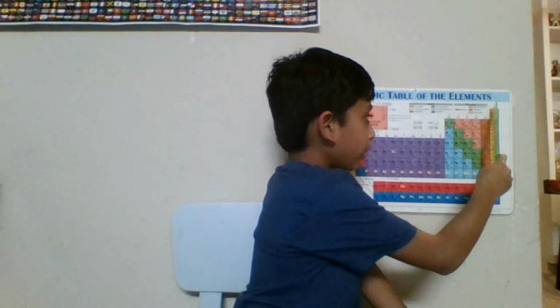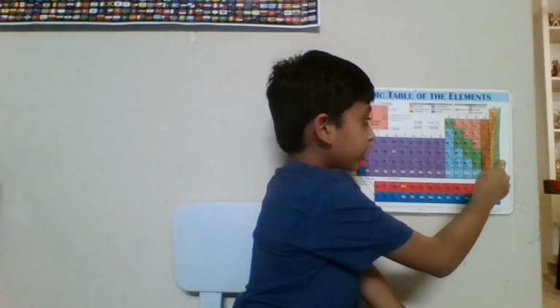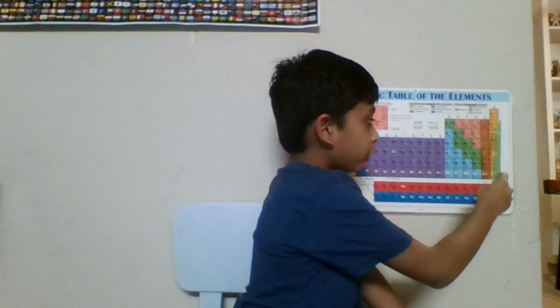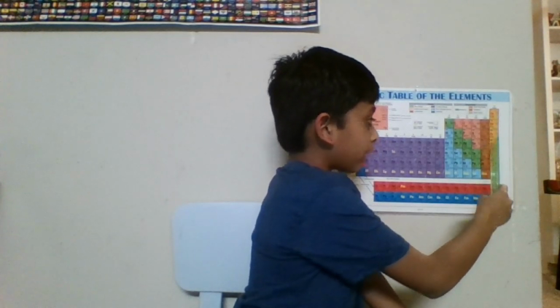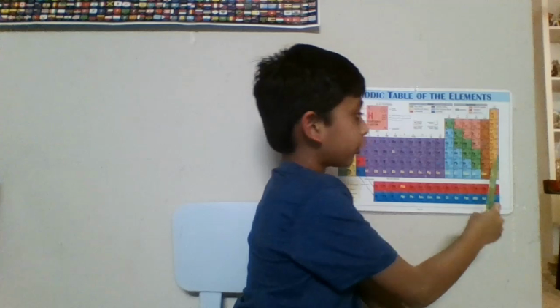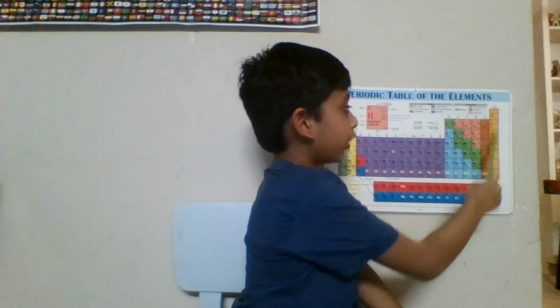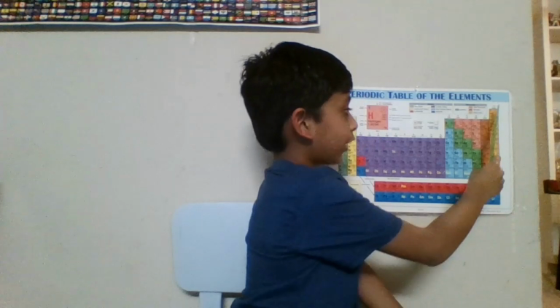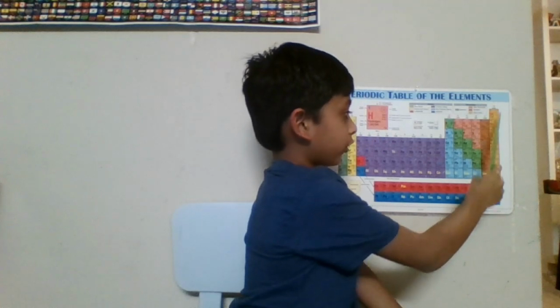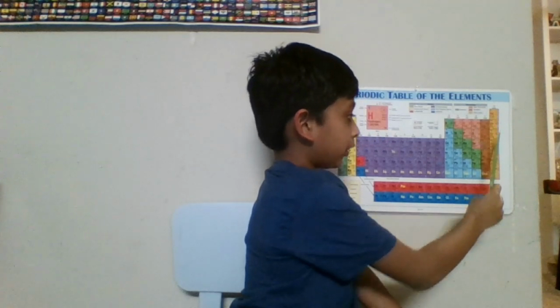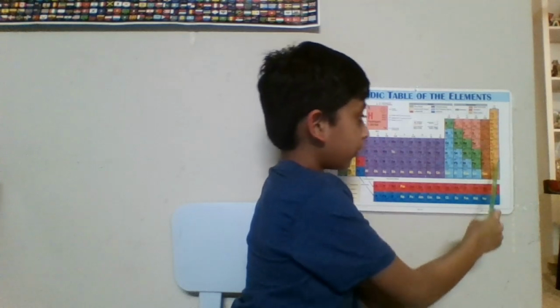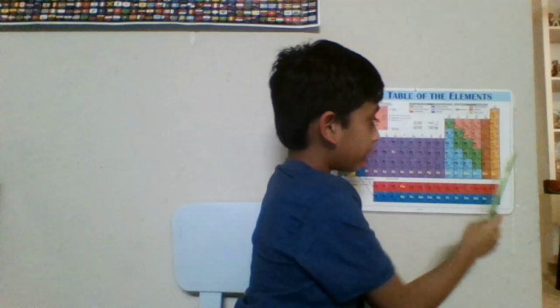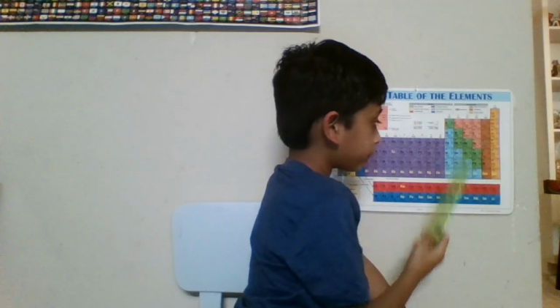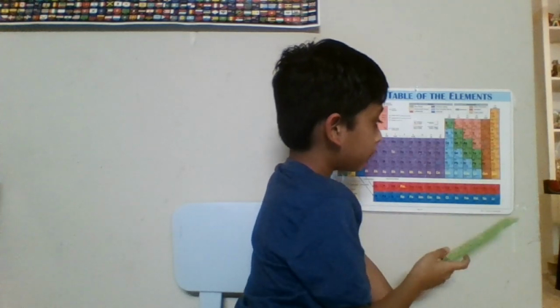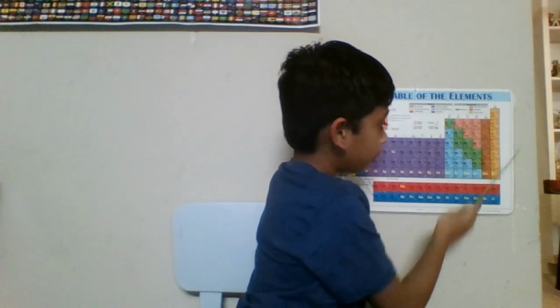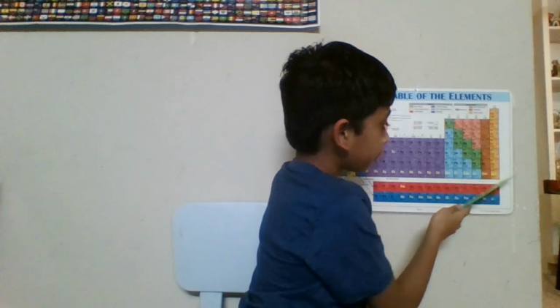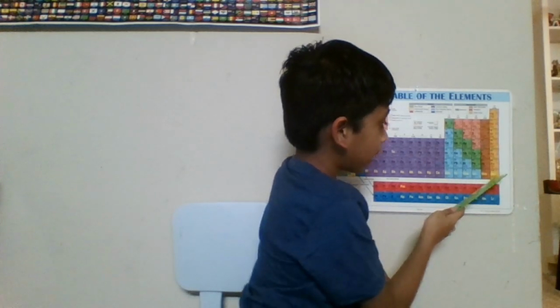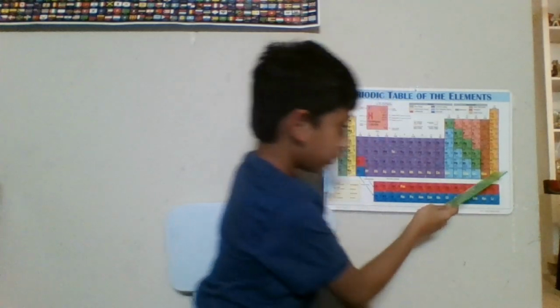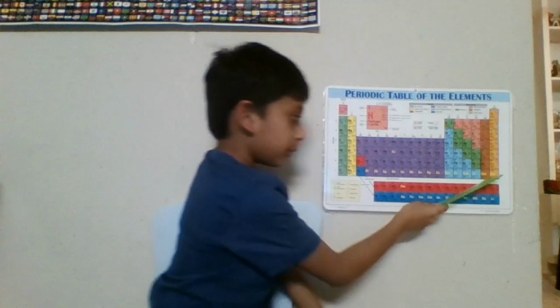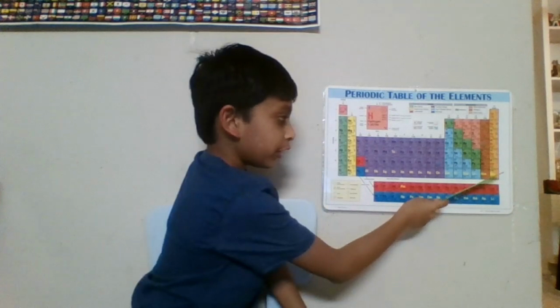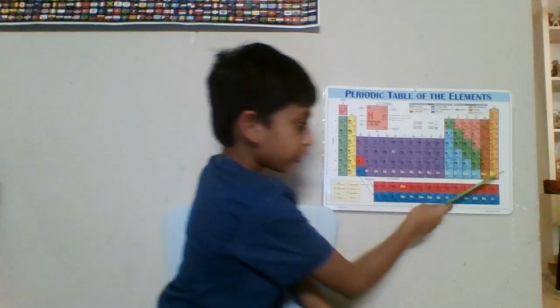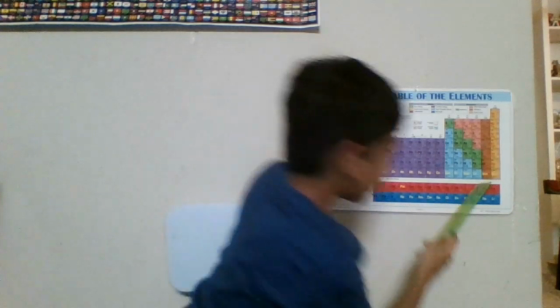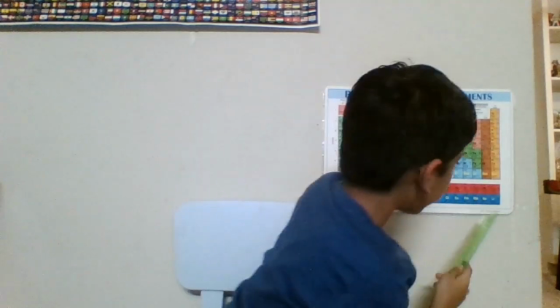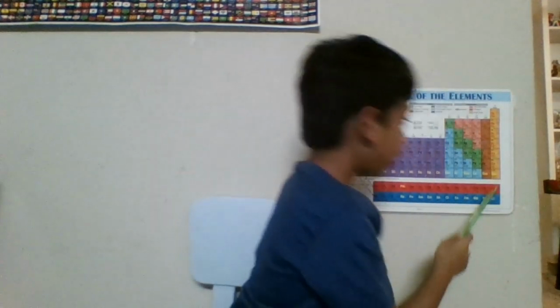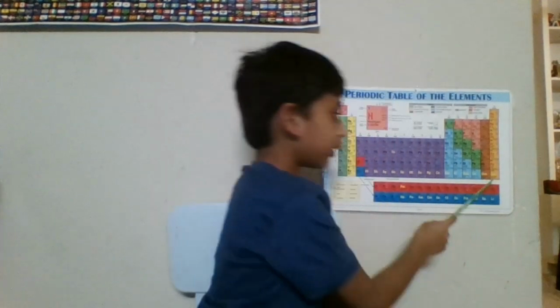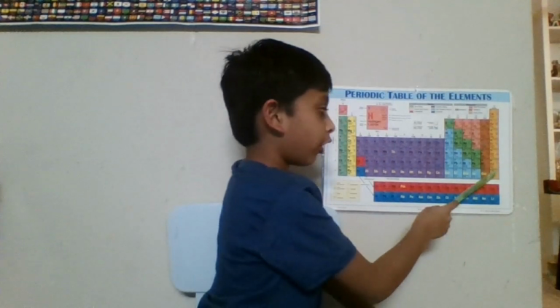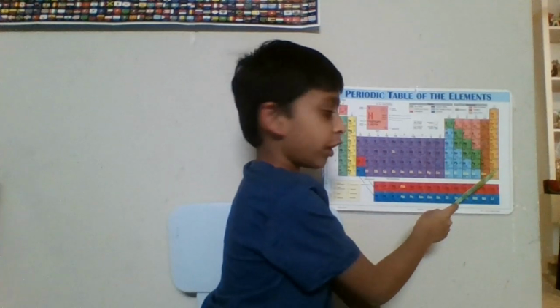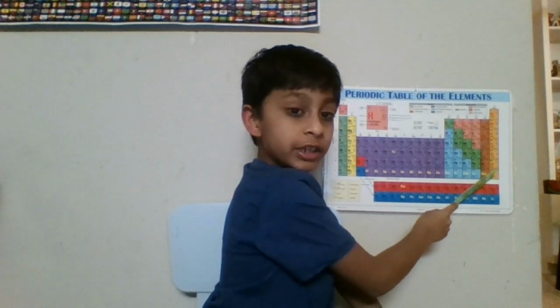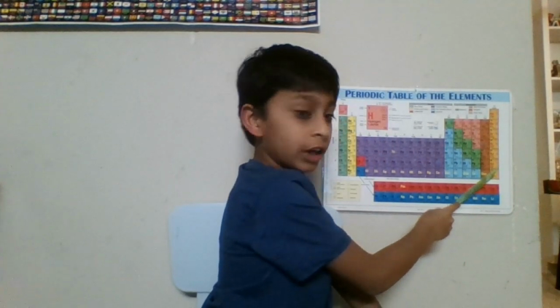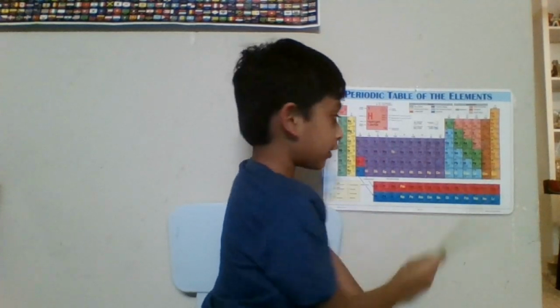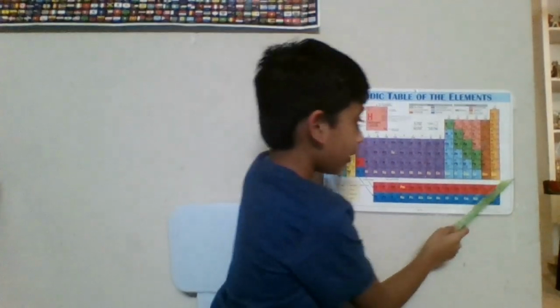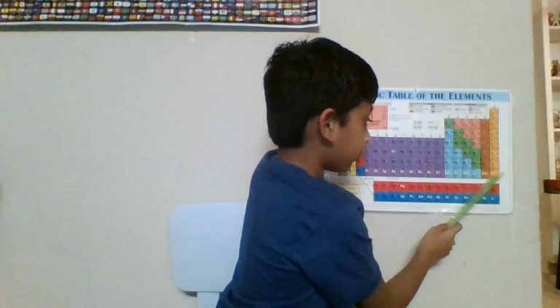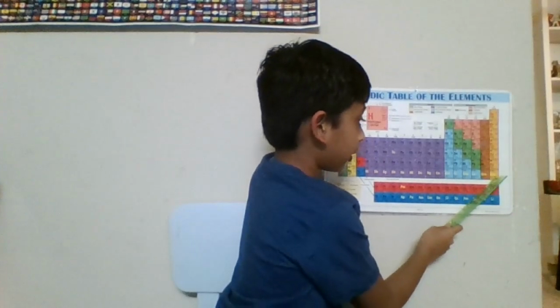These are the noble gases in the light orange color, and most of them are gases. But scientists predict that element 118, oganesson, is a solid.